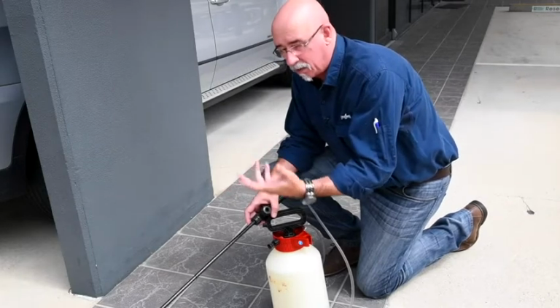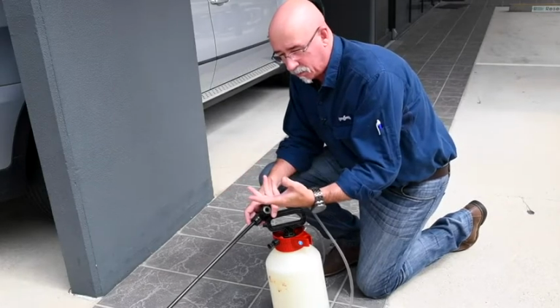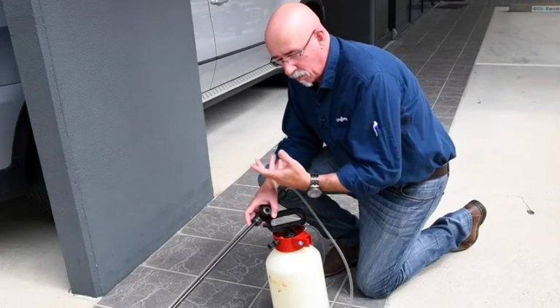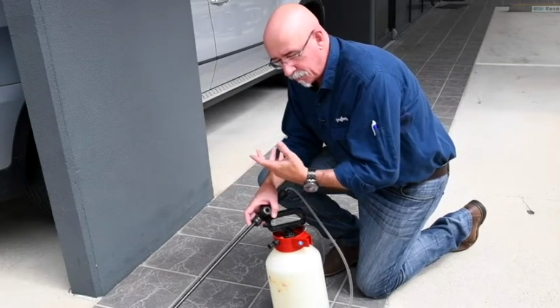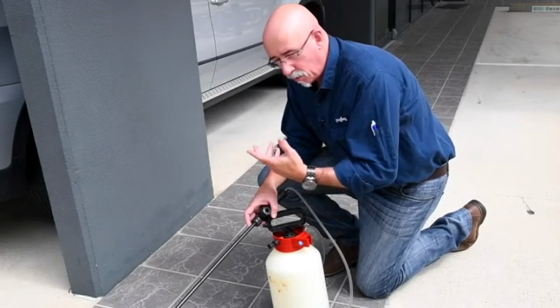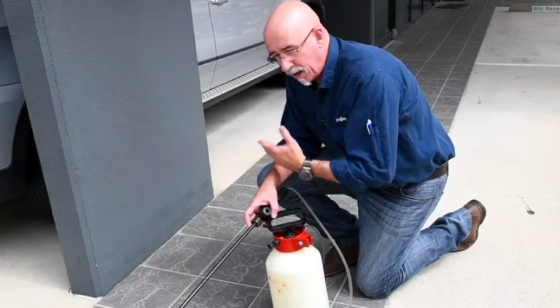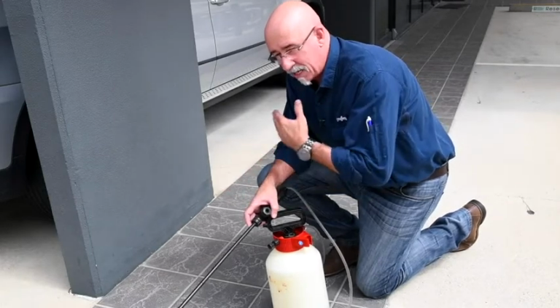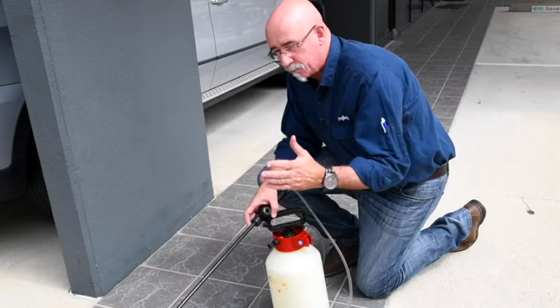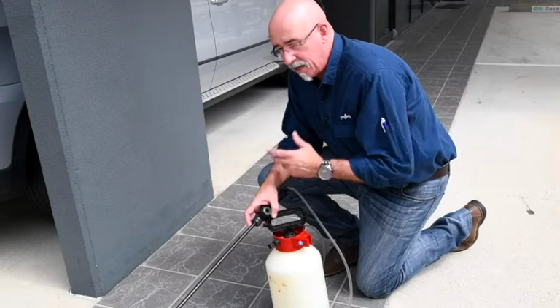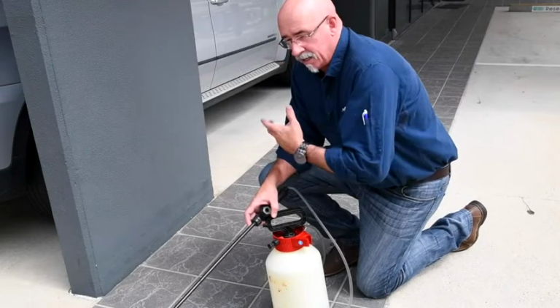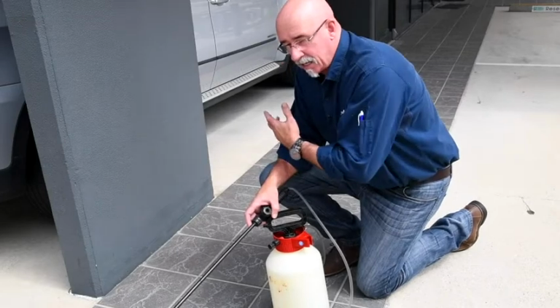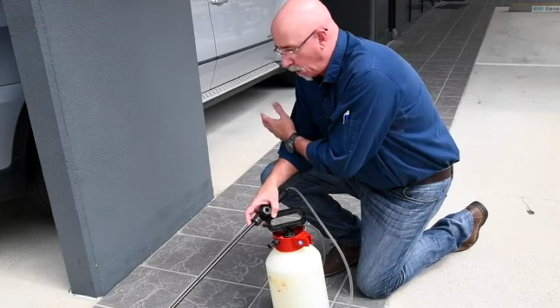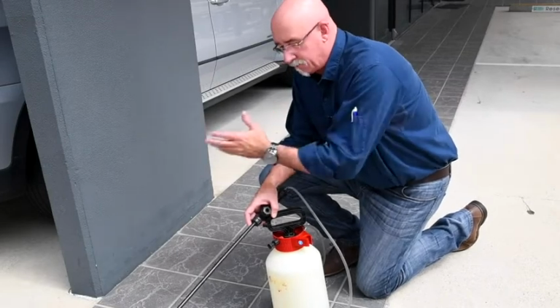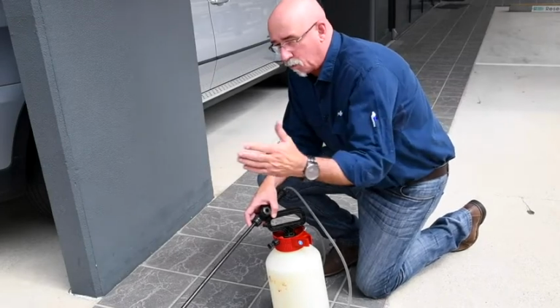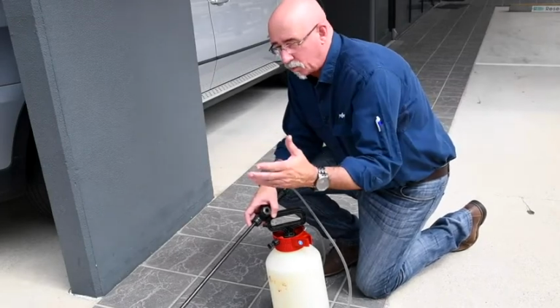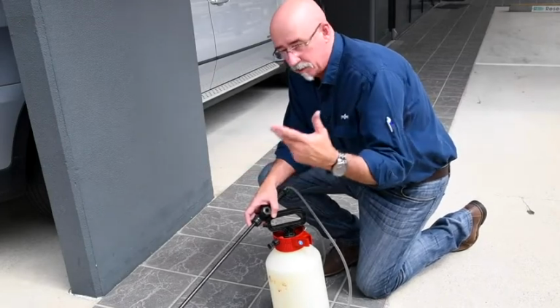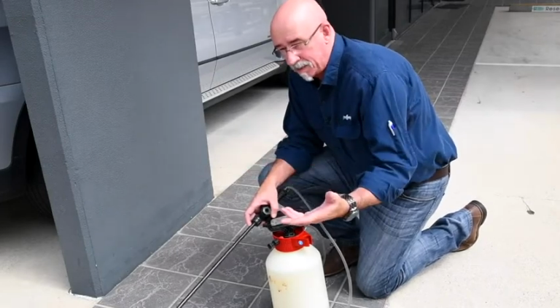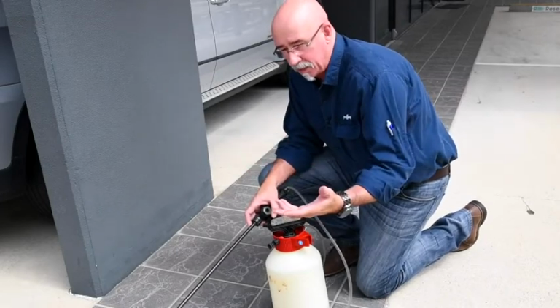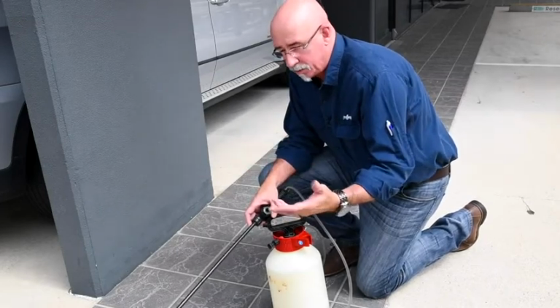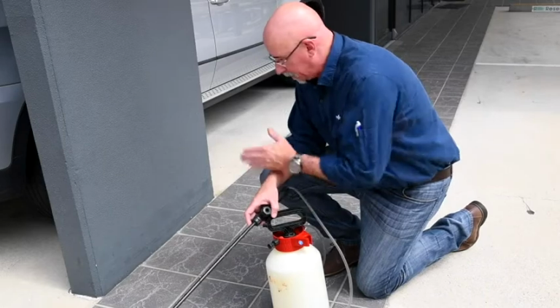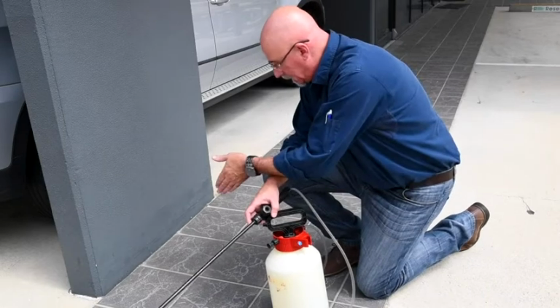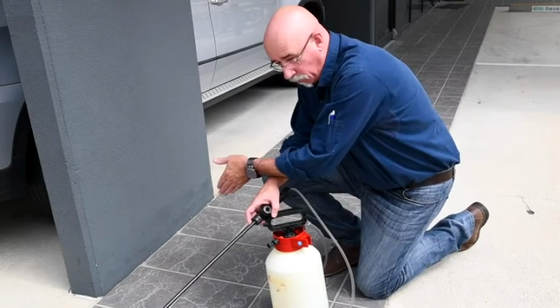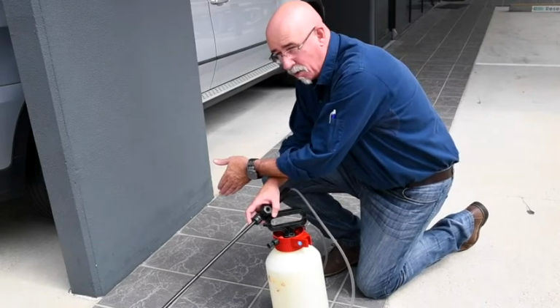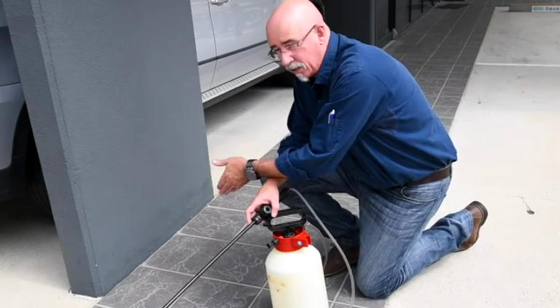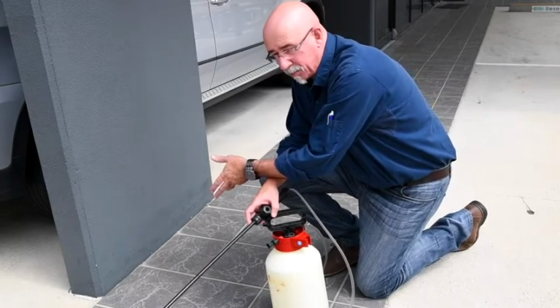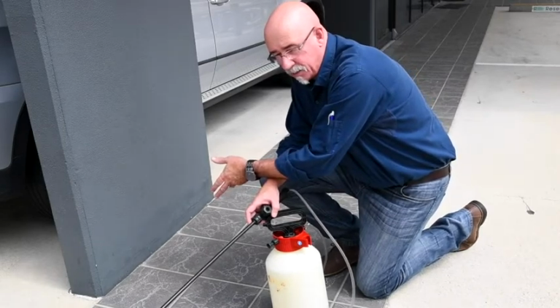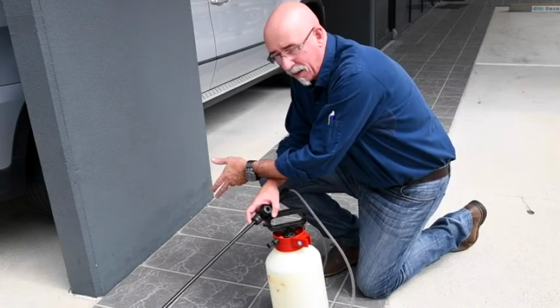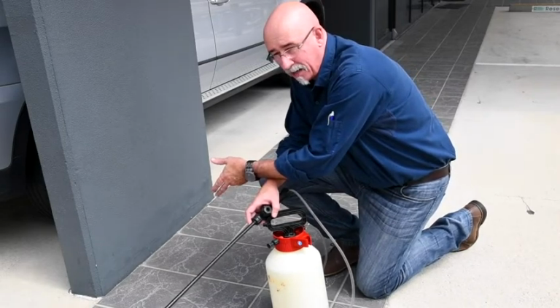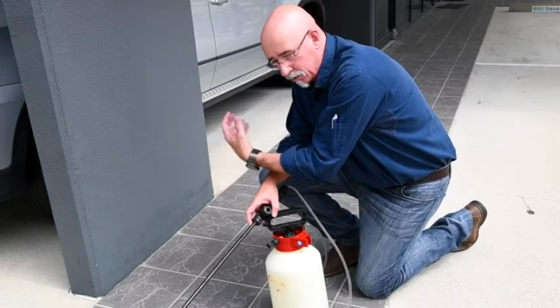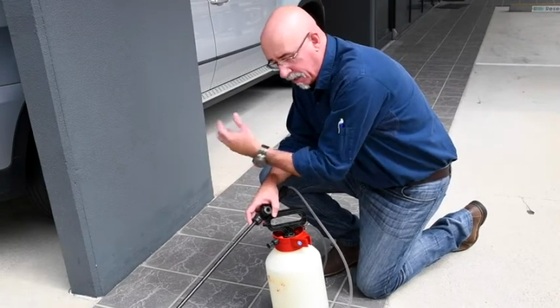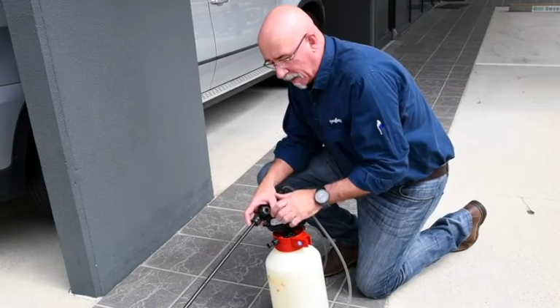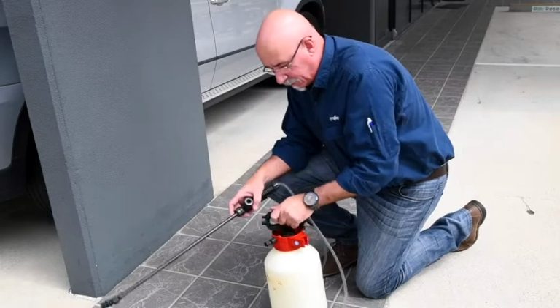If we're using too much chemical it's not economical, whereas if we do a nice even spray the insect gets time to get involved — it walks across and still picks up a lethal dose. It won't hit it and drop dead where it is; it'll pick up a dose and about two hours later be on its back wriggling around.